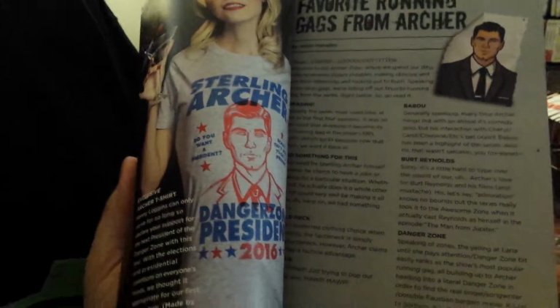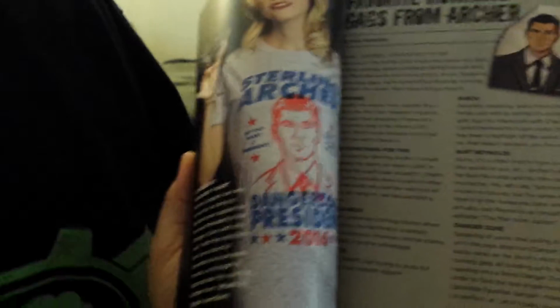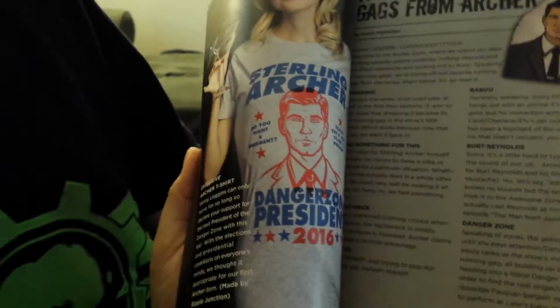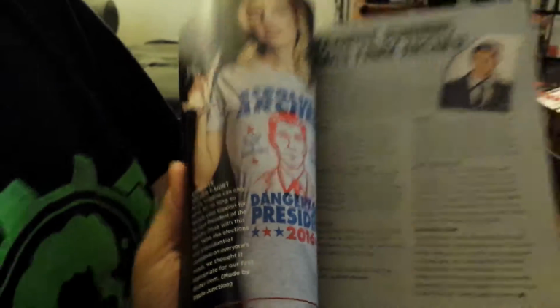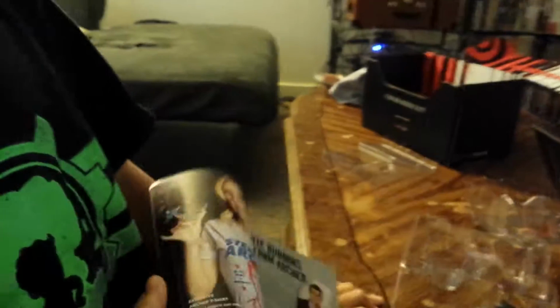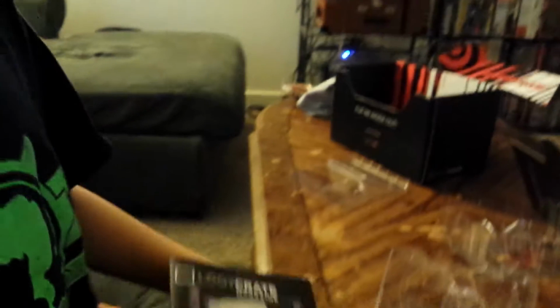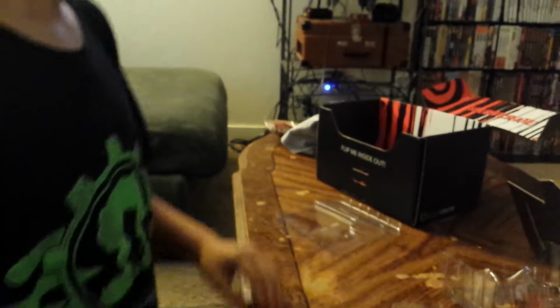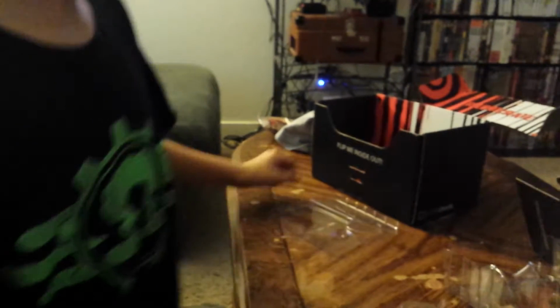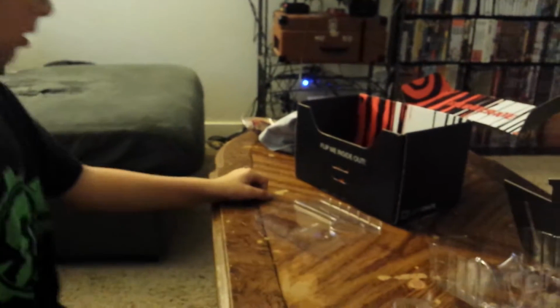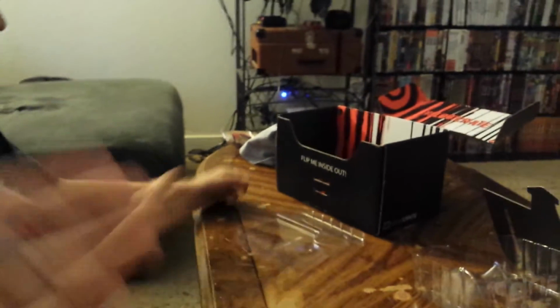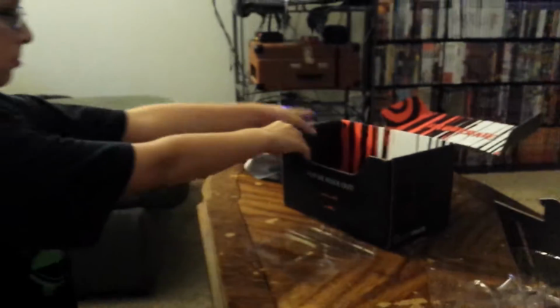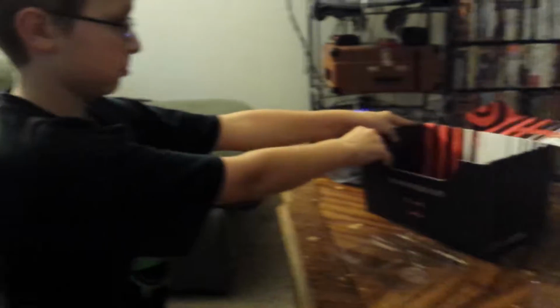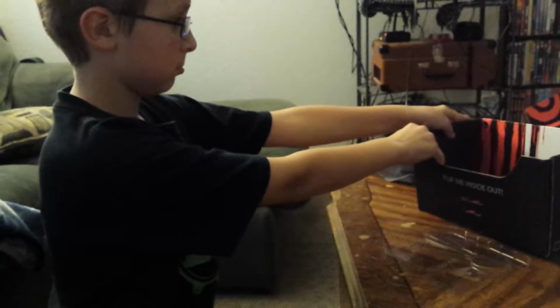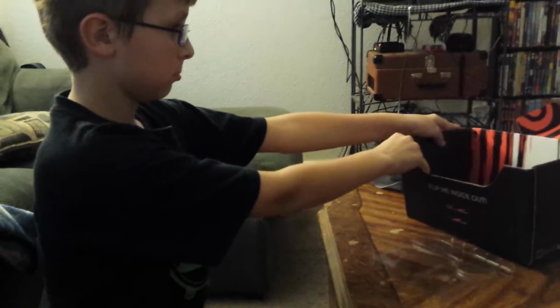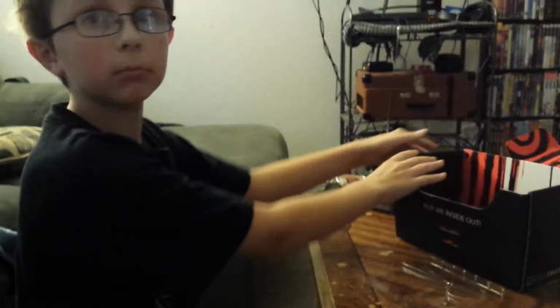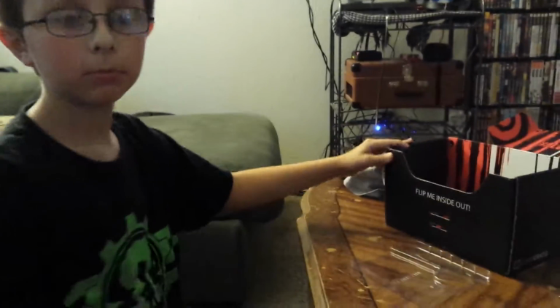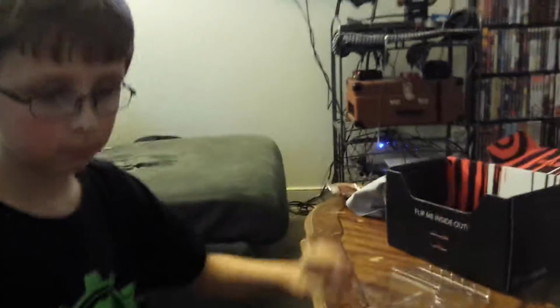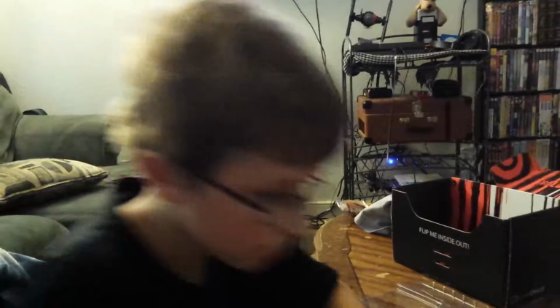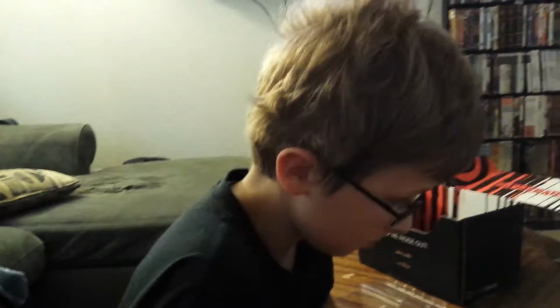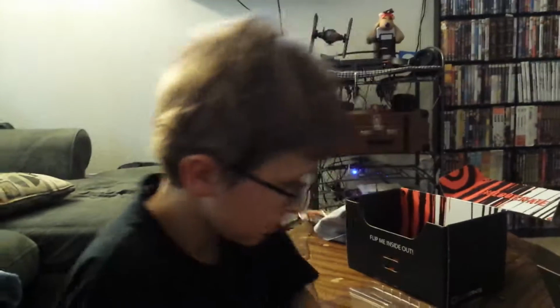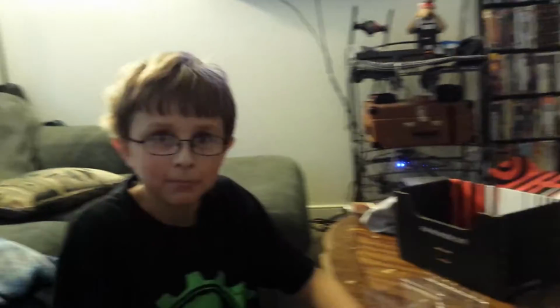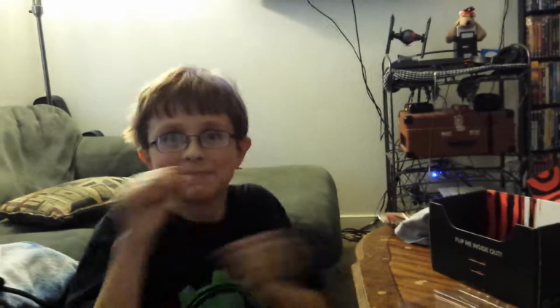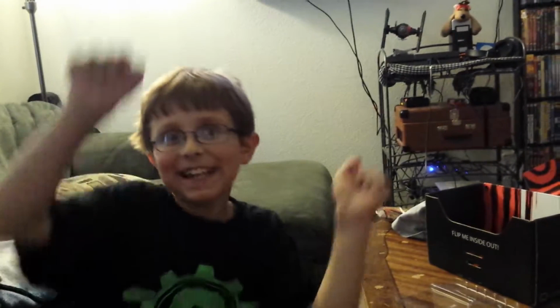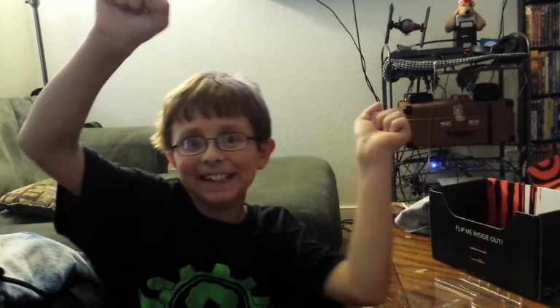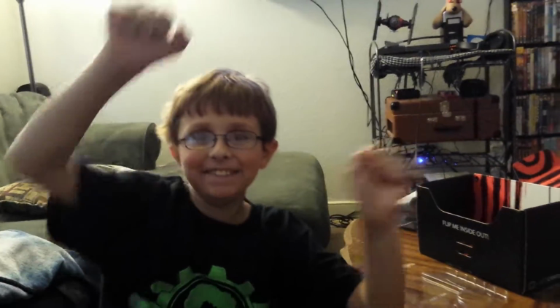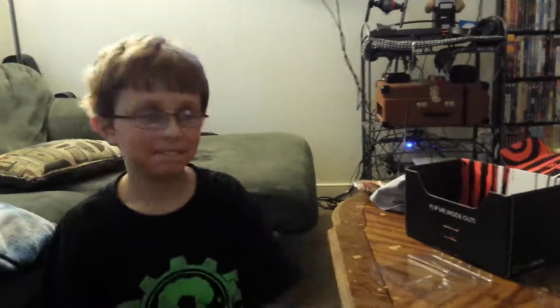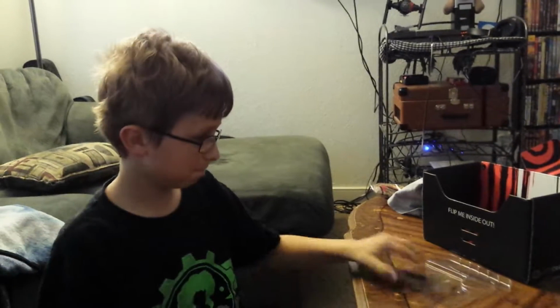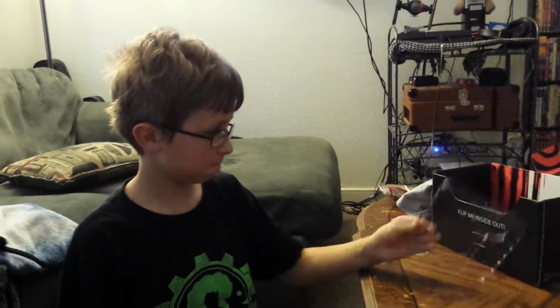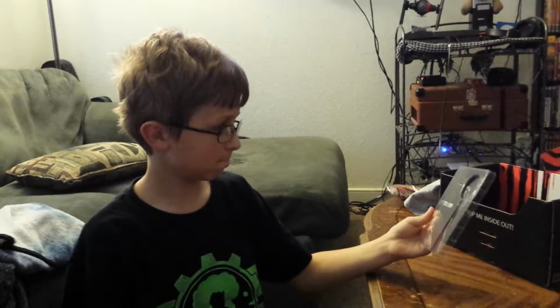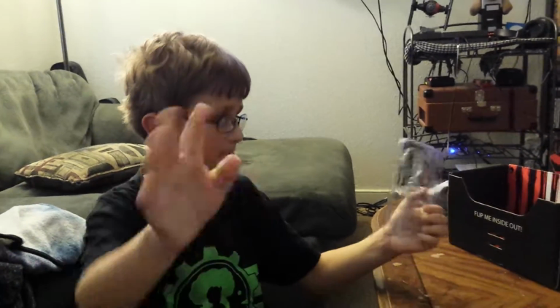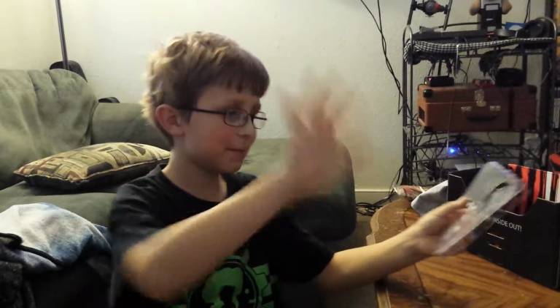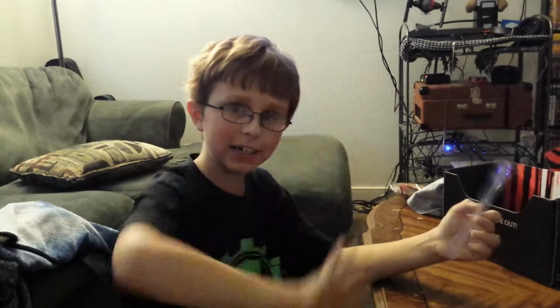Archer for president! All right, so that was daddy's box, Nathaniel. Did you enjoy opening daddy's box? Yeah! Say goodbye to daddy — bye bye daddy!